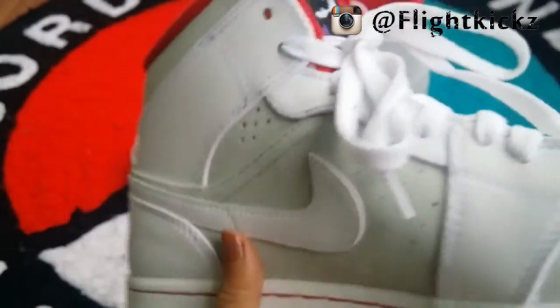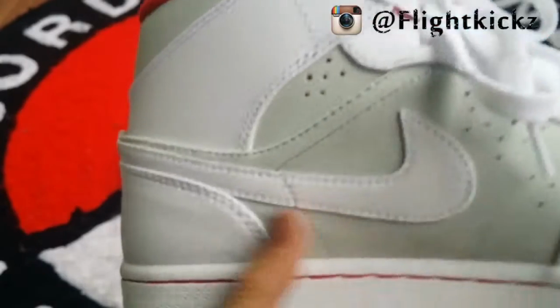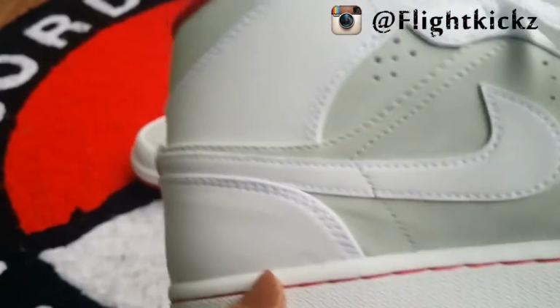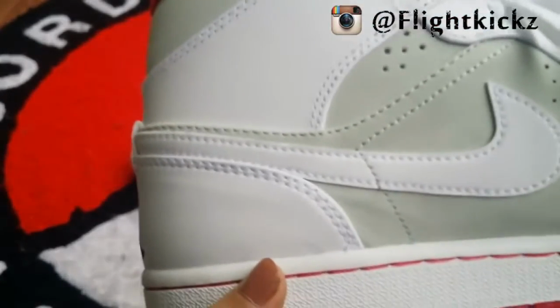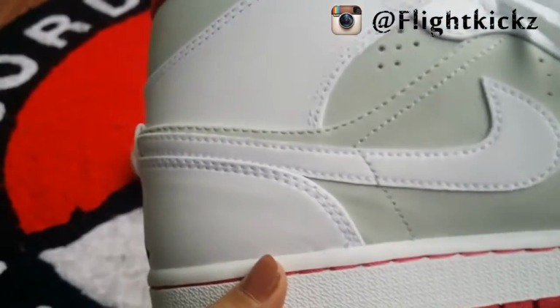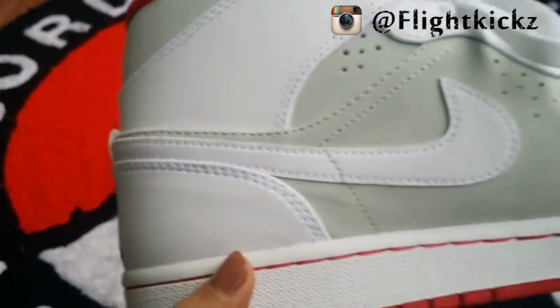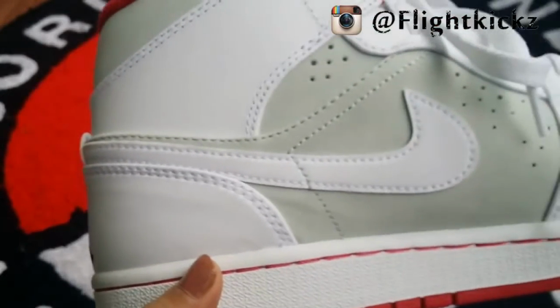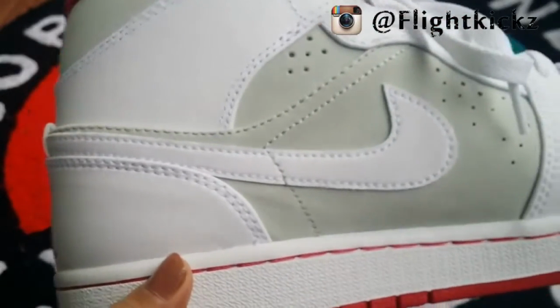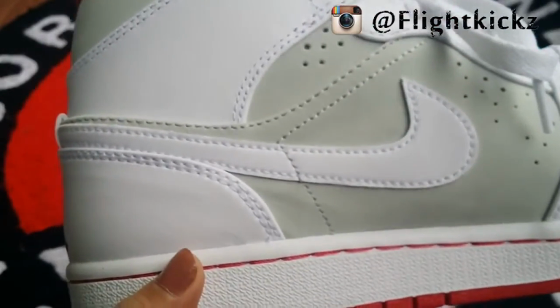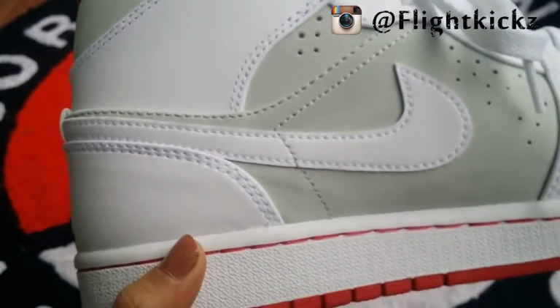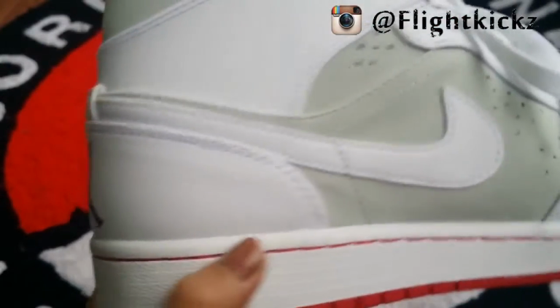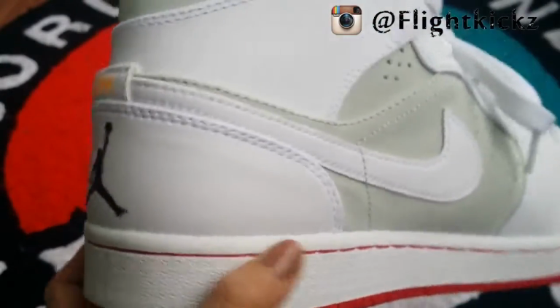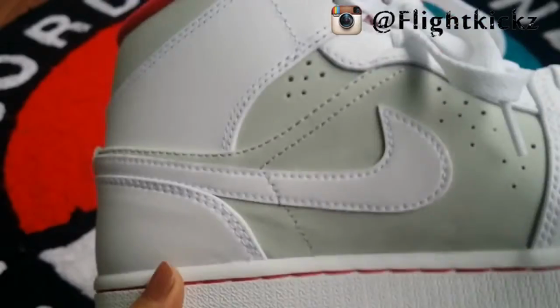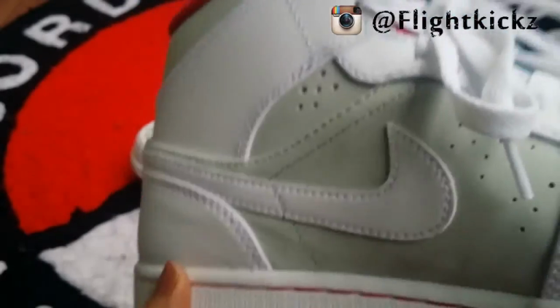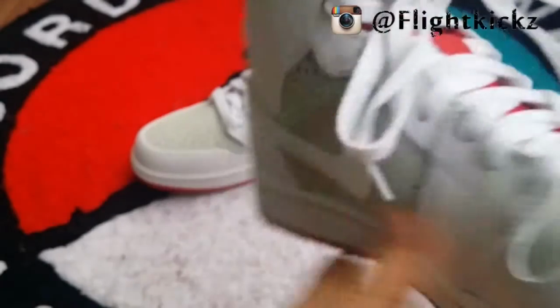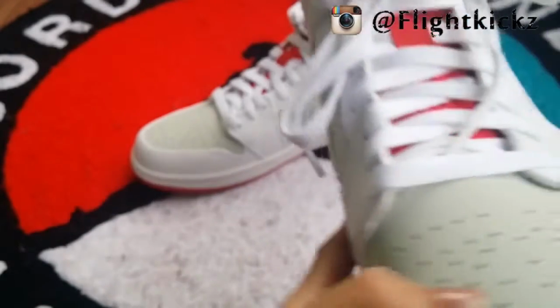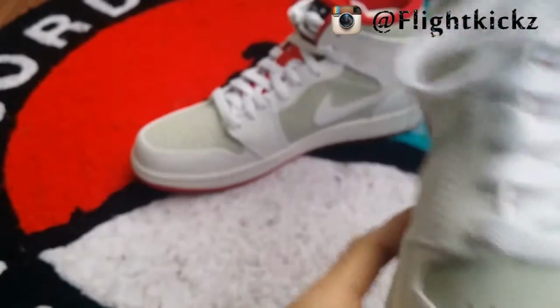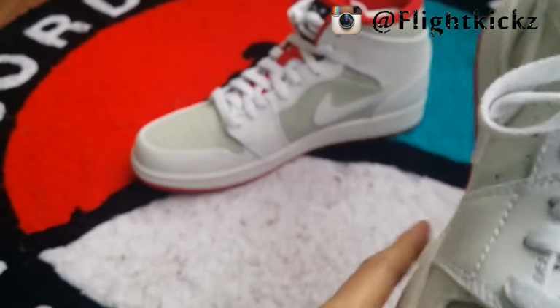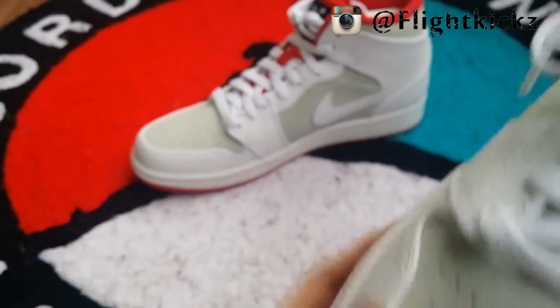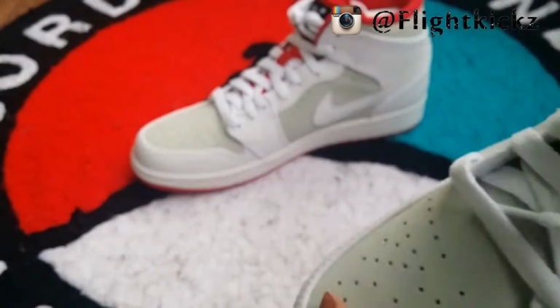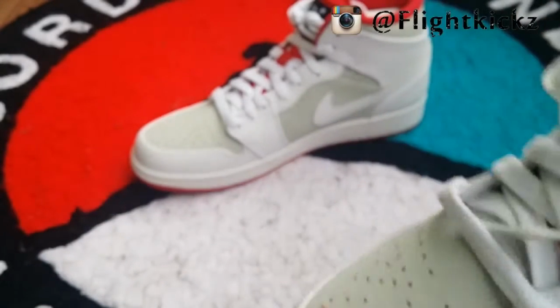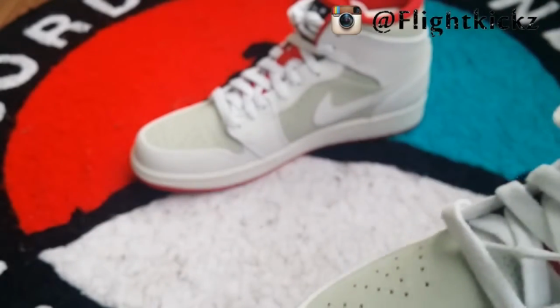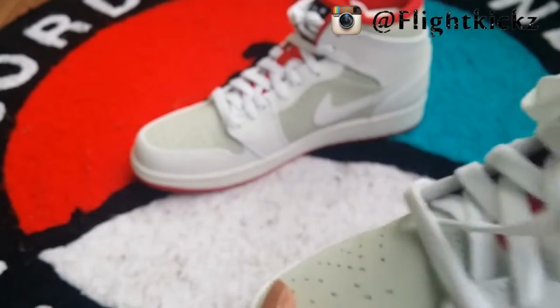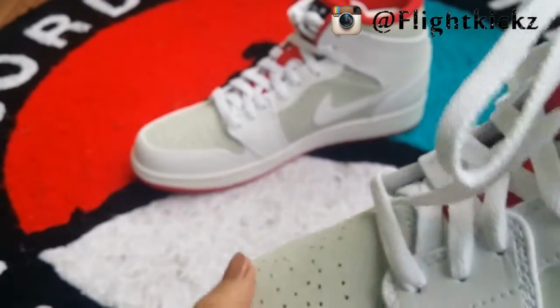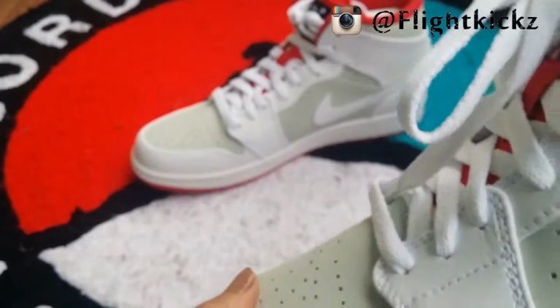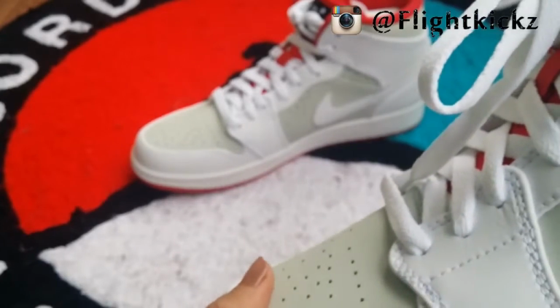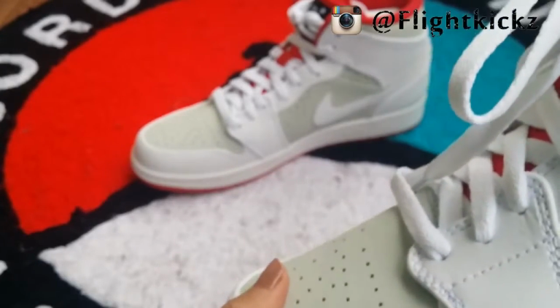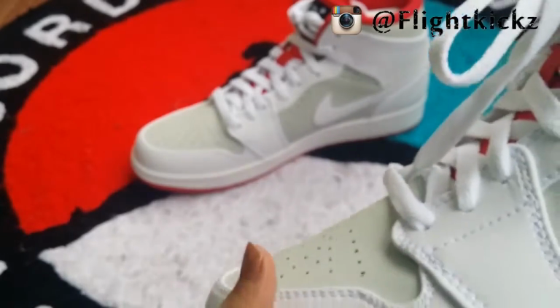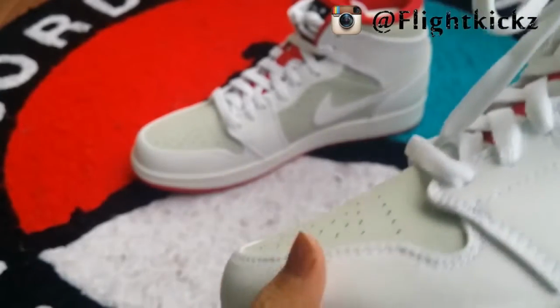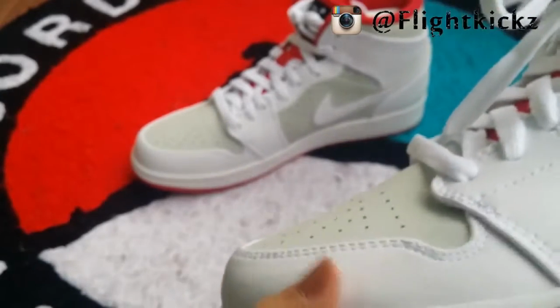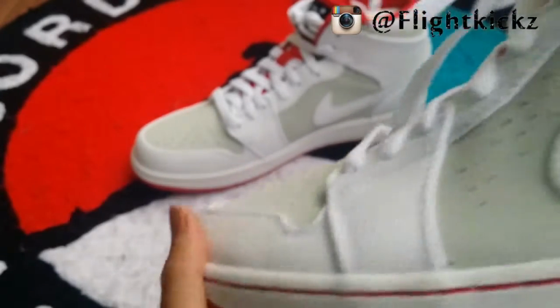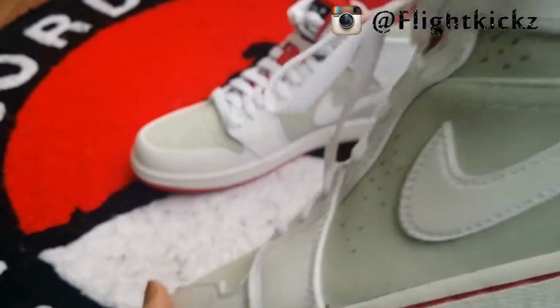Also there is another Hare shoe will be released this year. It's Air Jordan 7 Hare. We will also make a review for that shoe after we got it.